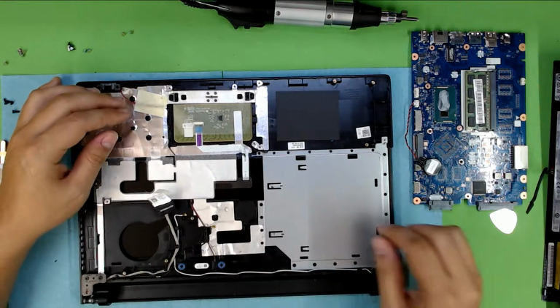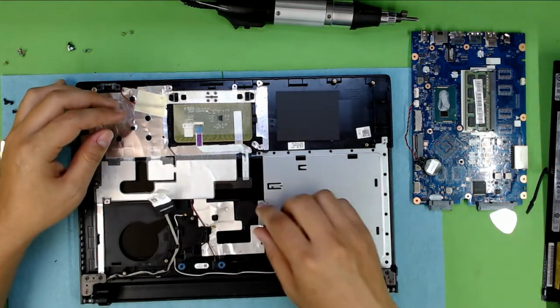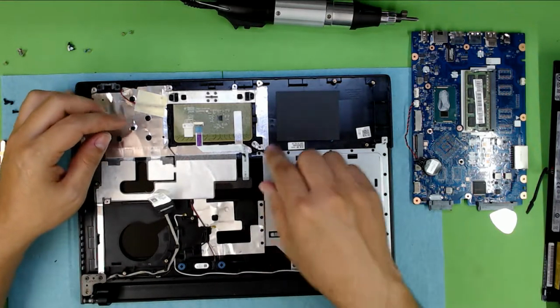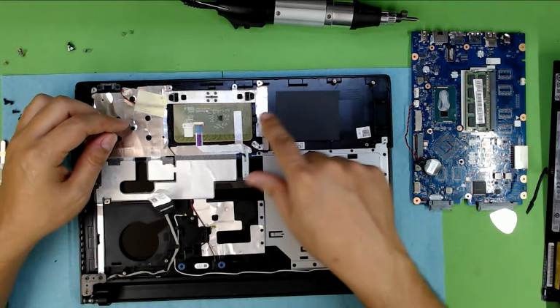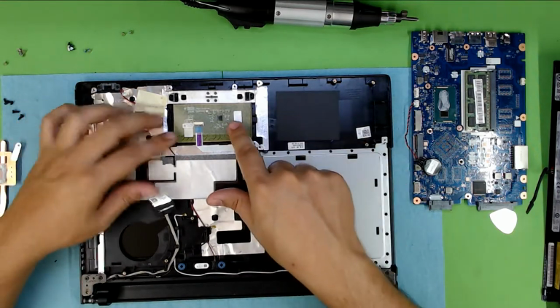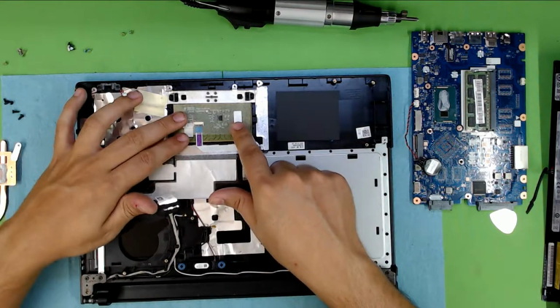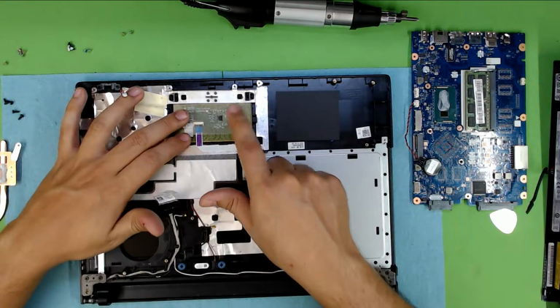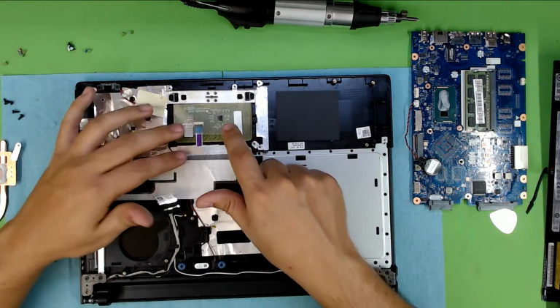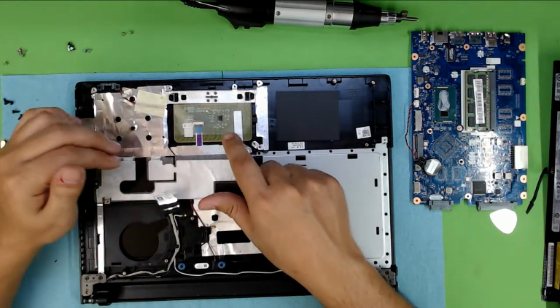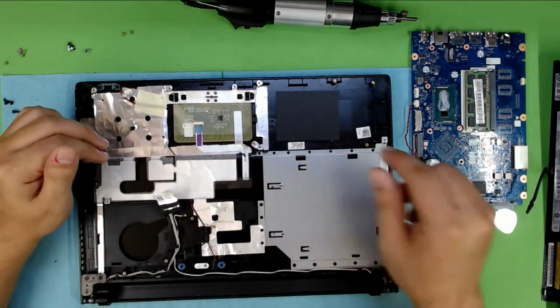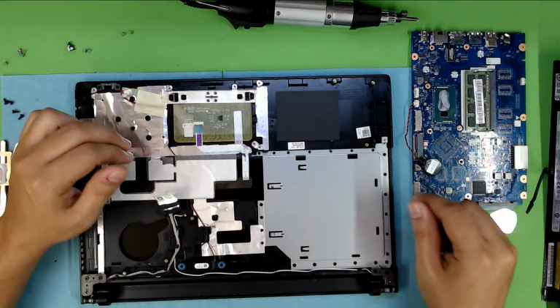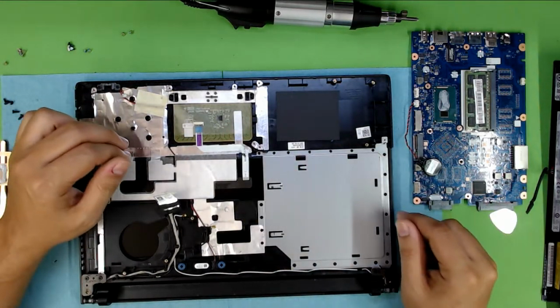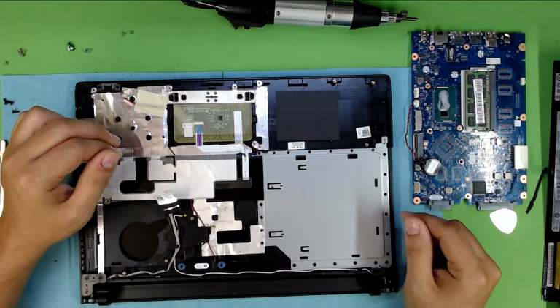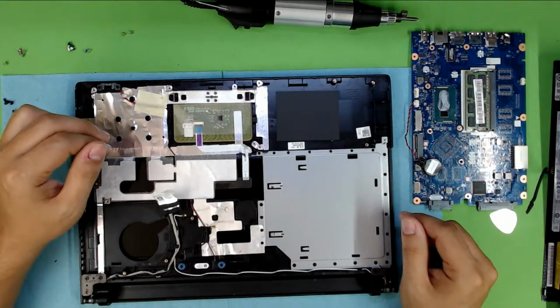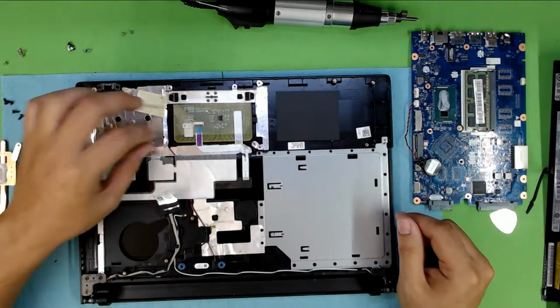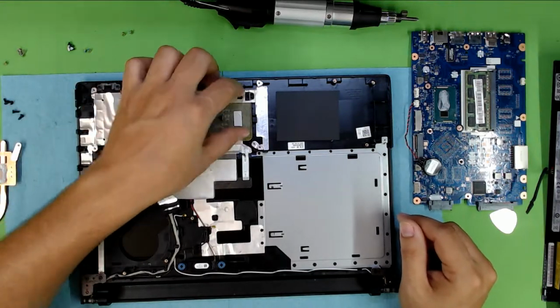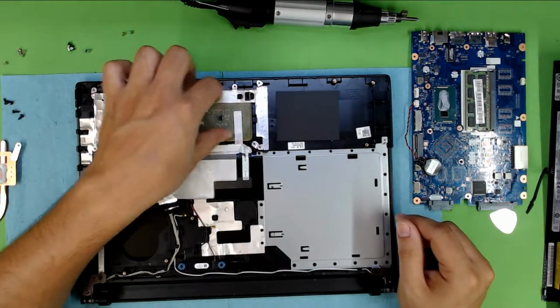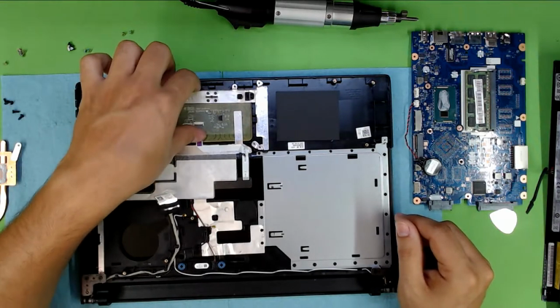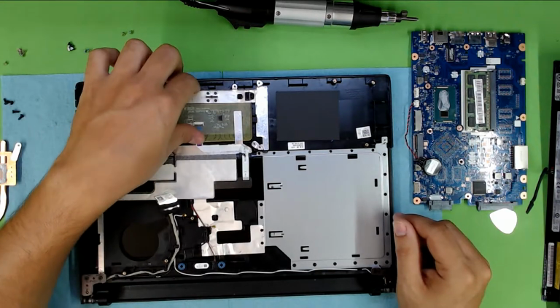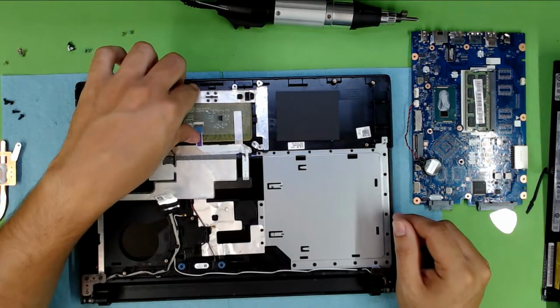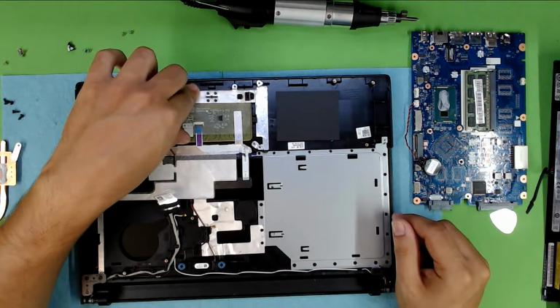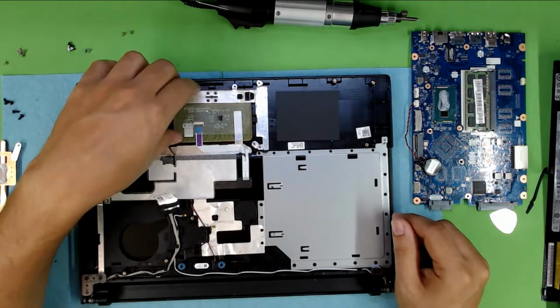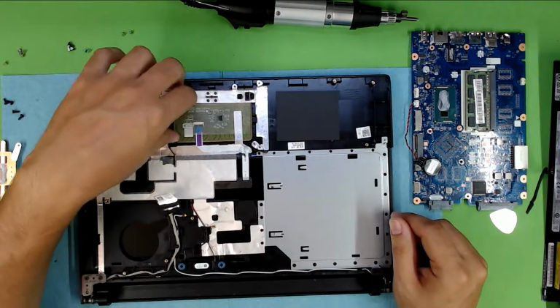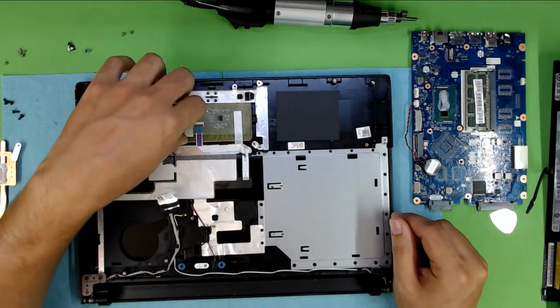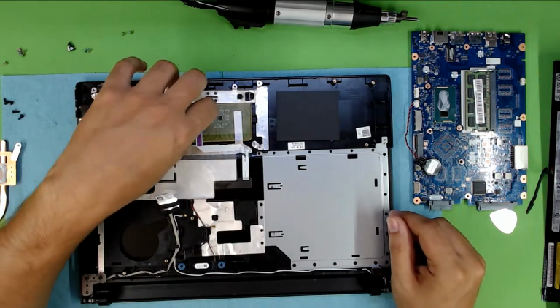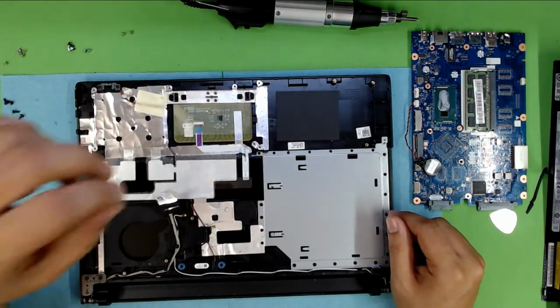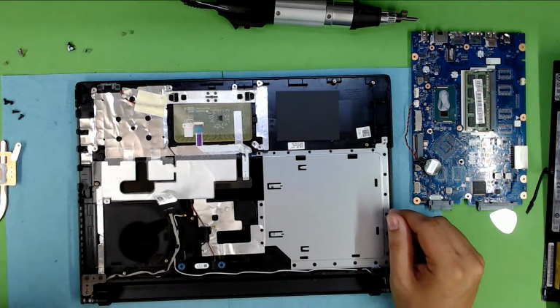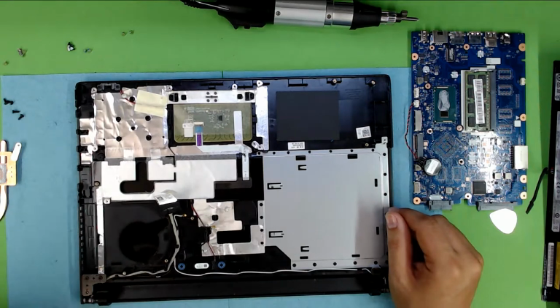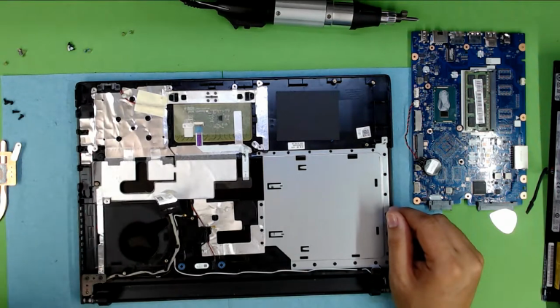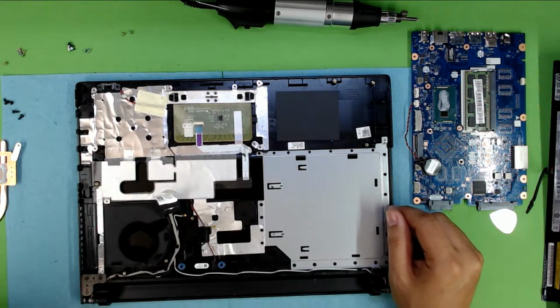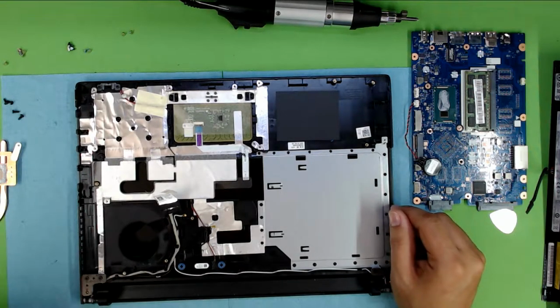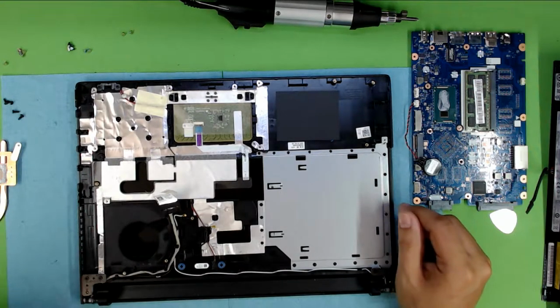If you want to go ahead and replace your touchpad, it's right there. You can only remove it with heat — you have to apply heat so you can detach the part from it.